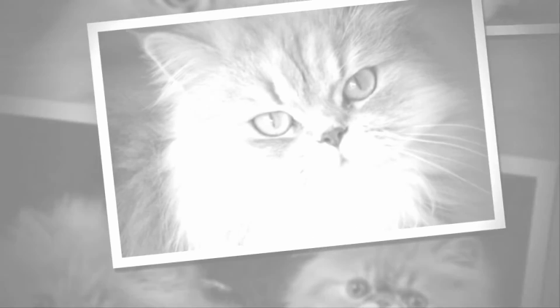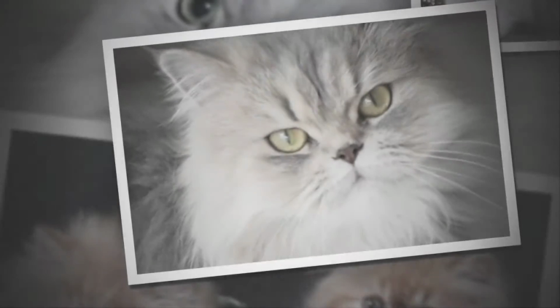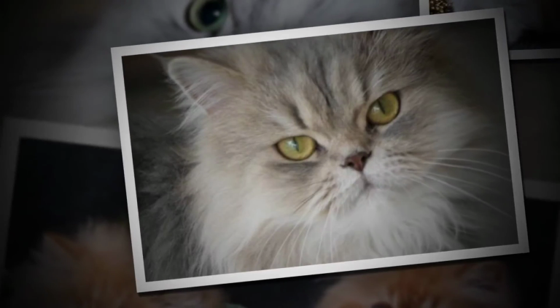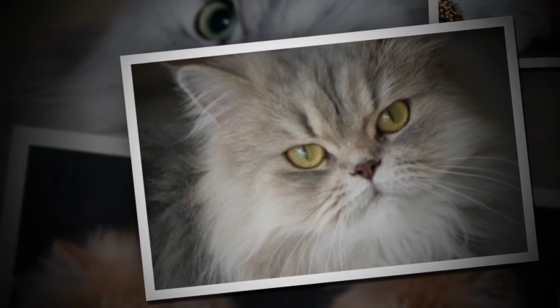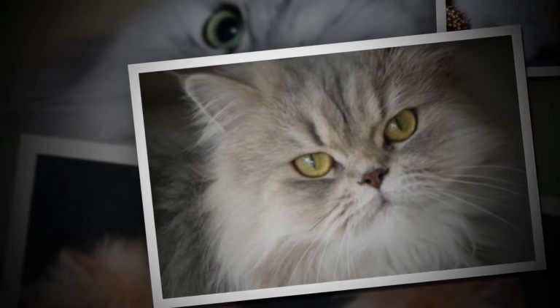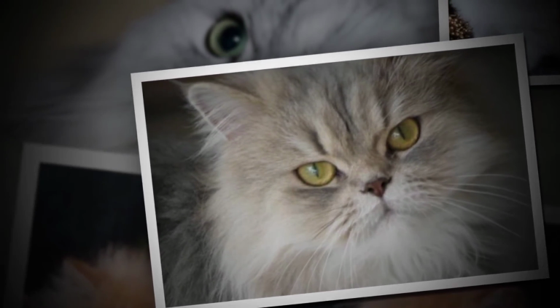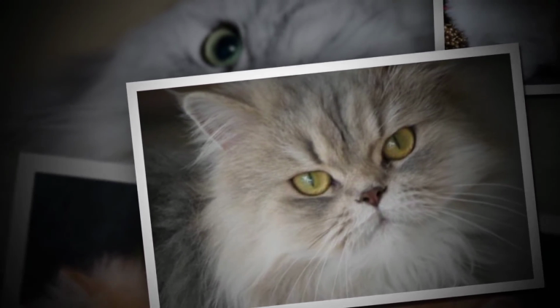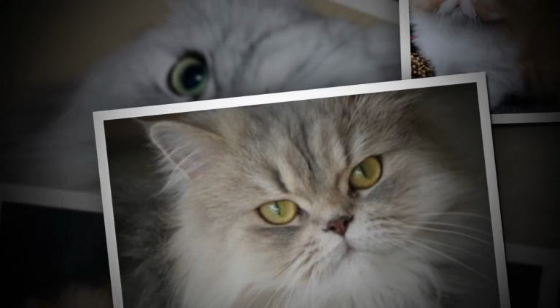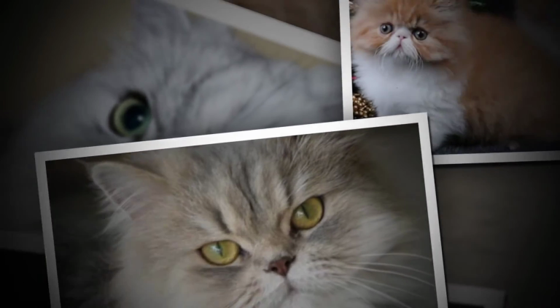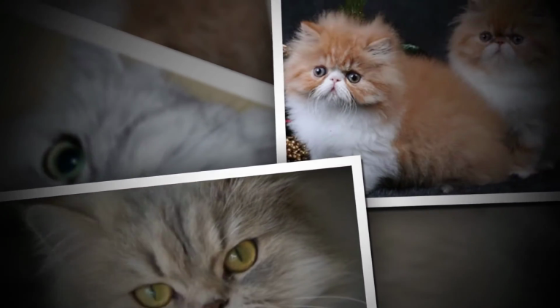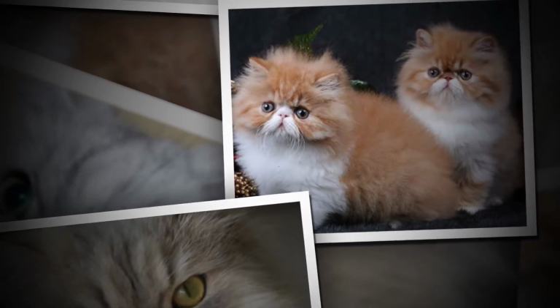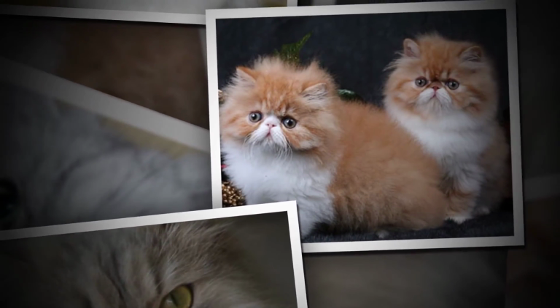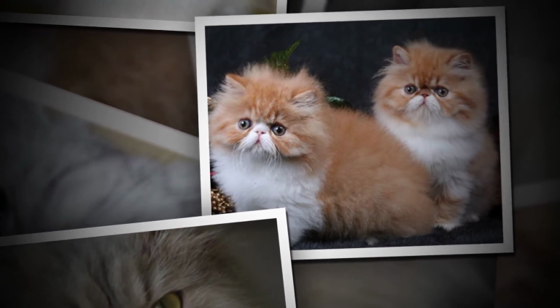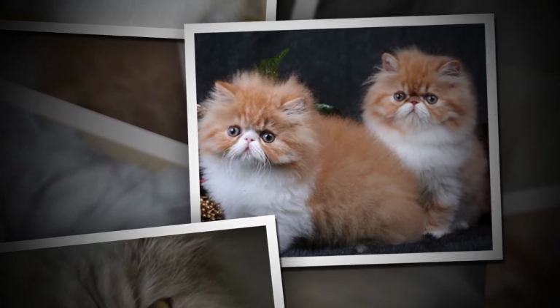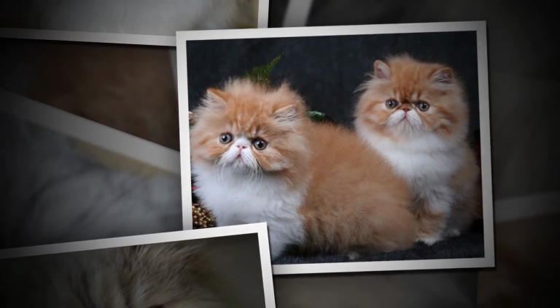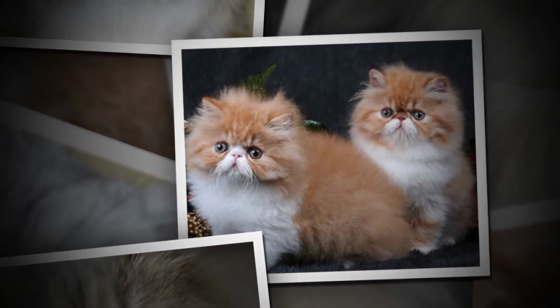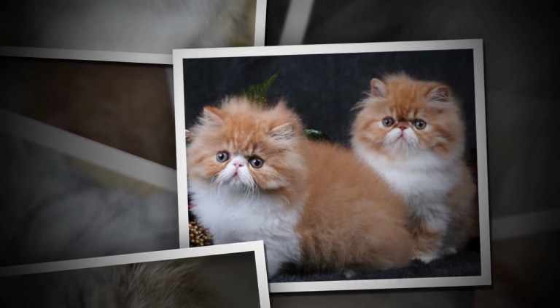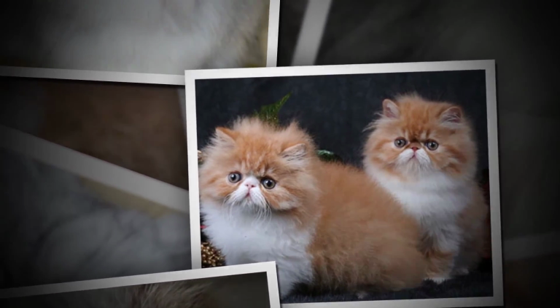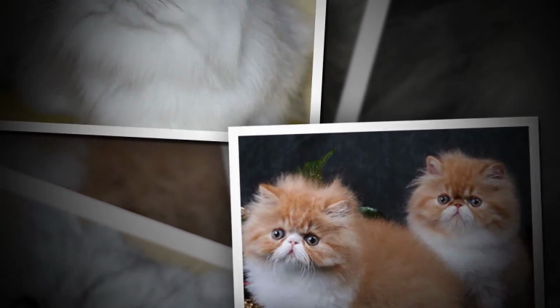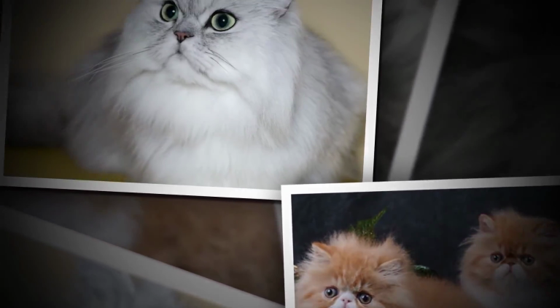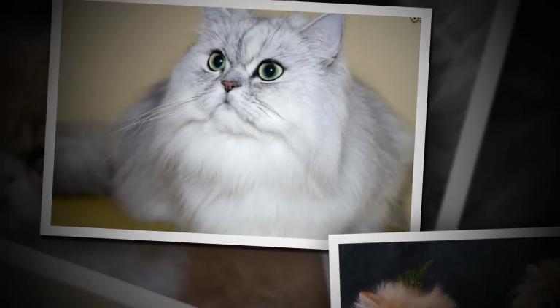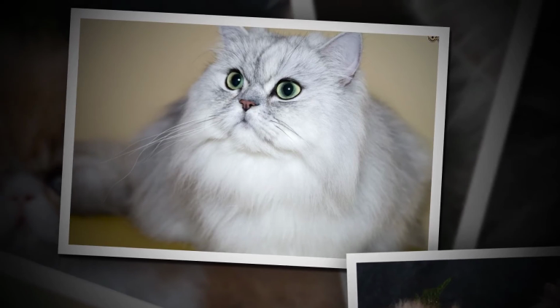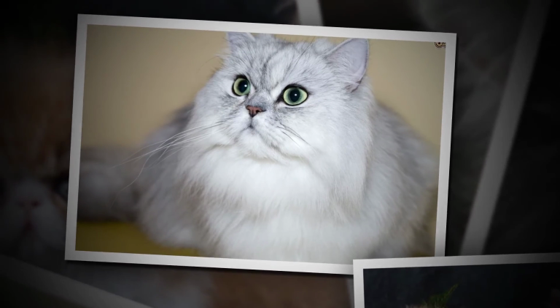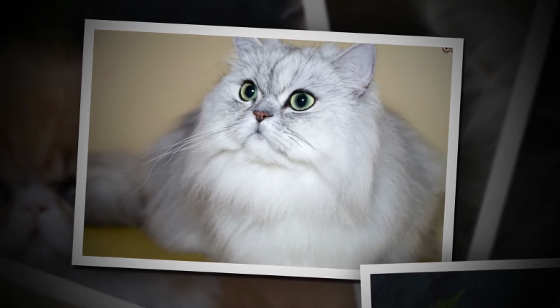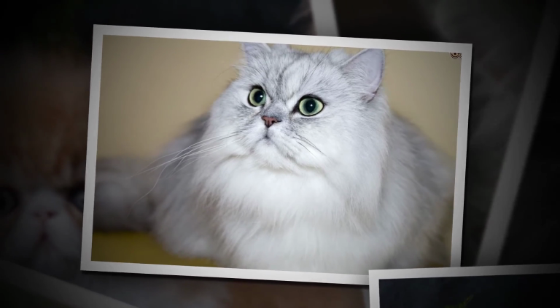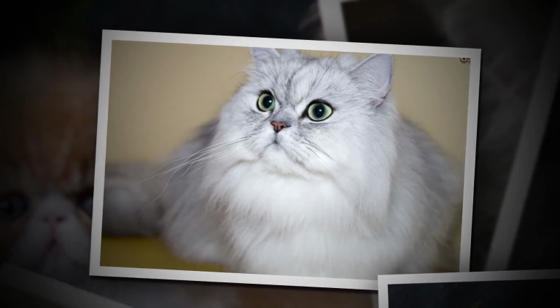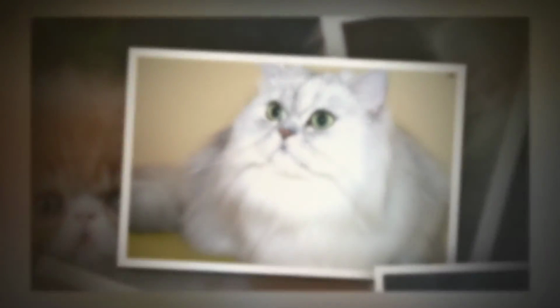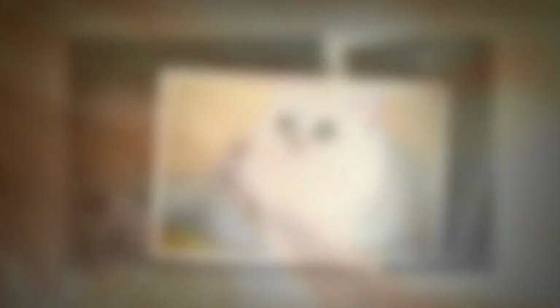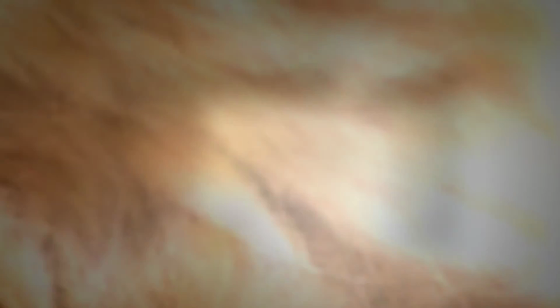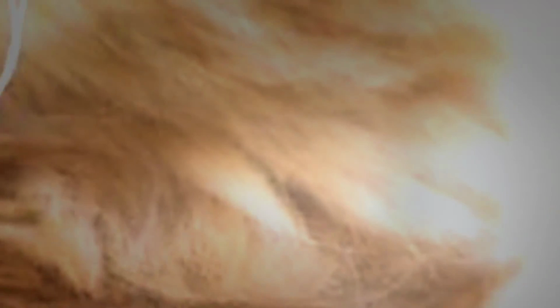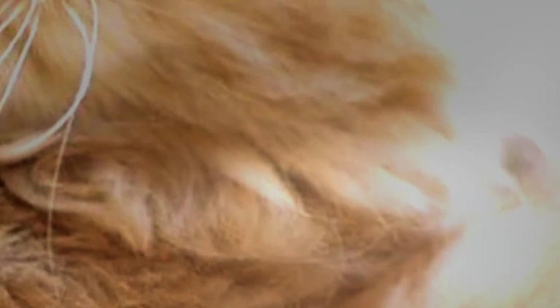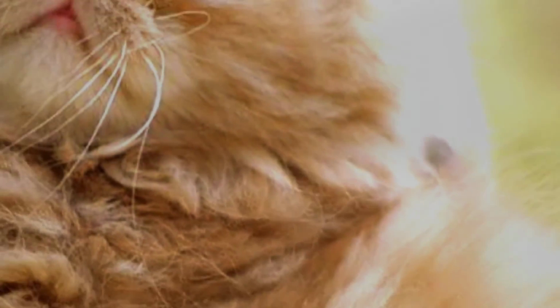Your cats tend to get jealous when they don't get the attention that they used to have. It may lead to stress and depression if you don't take notice, and this may get worse — so you always have to be very cautious.